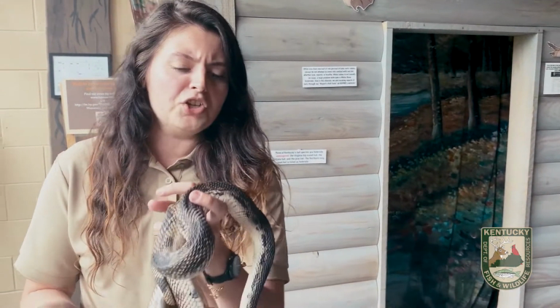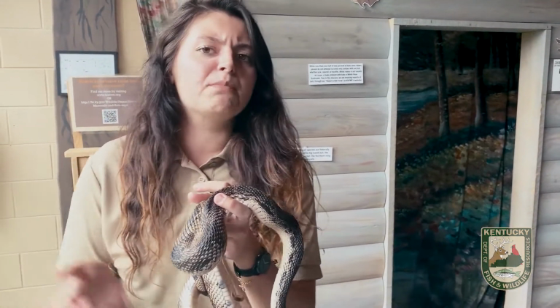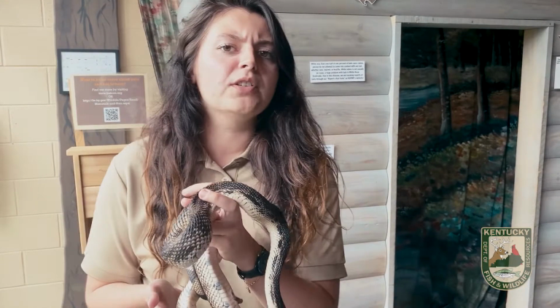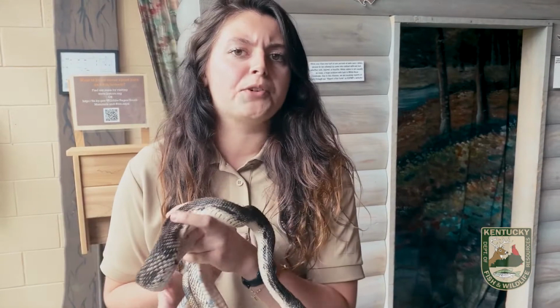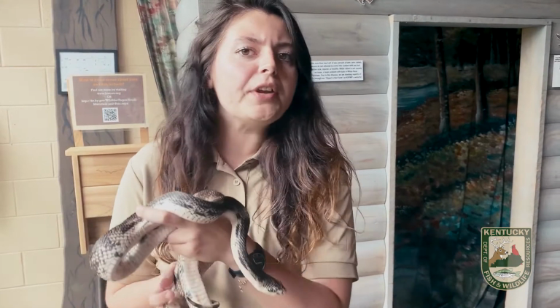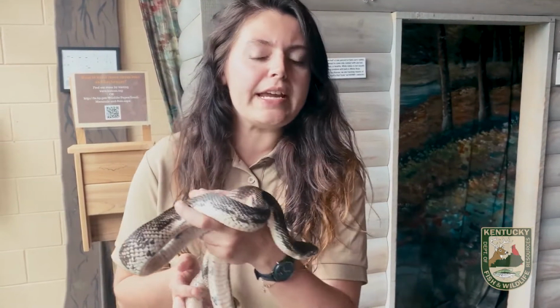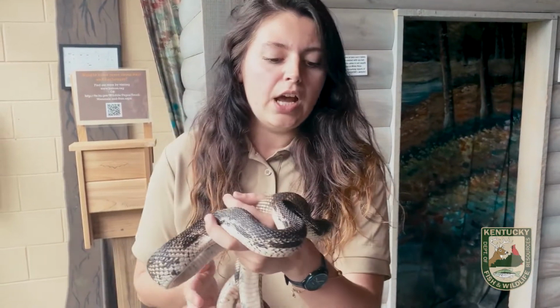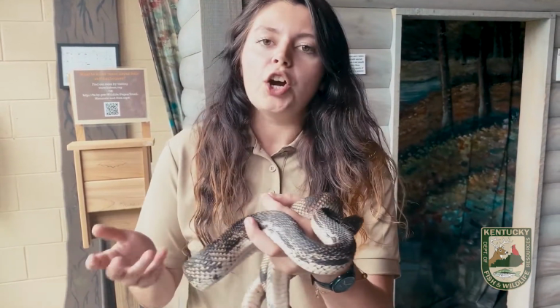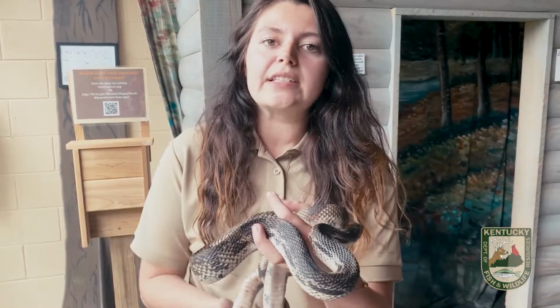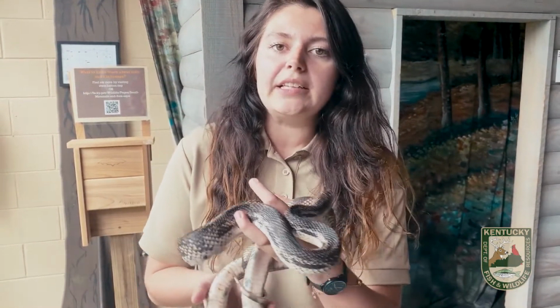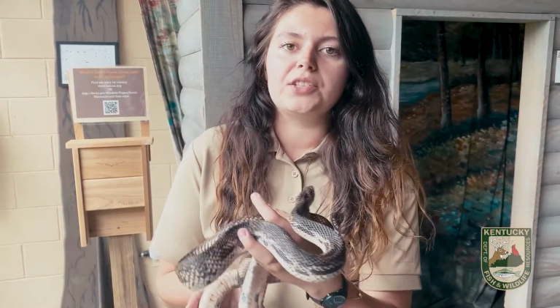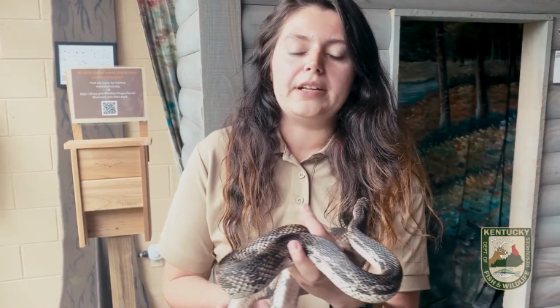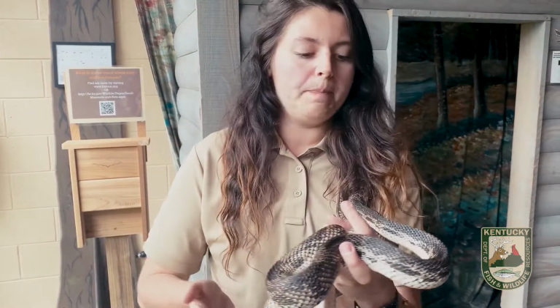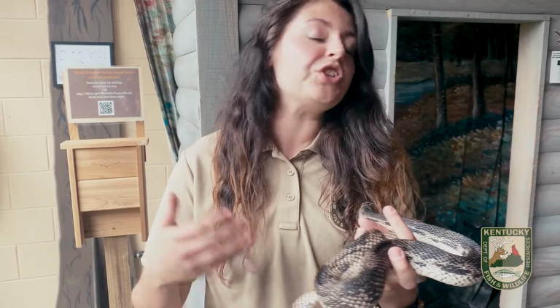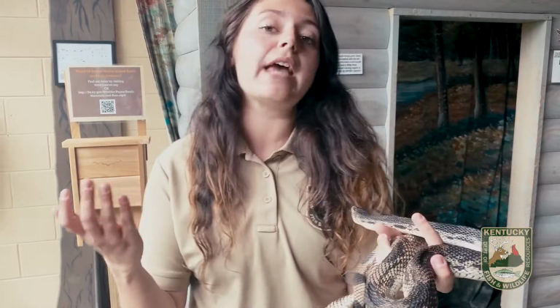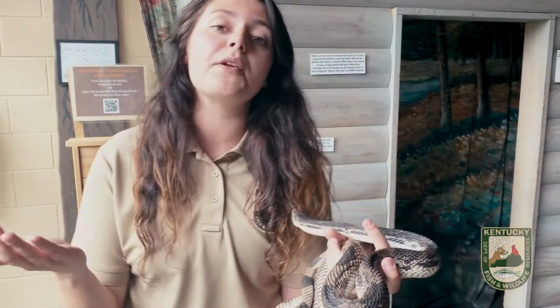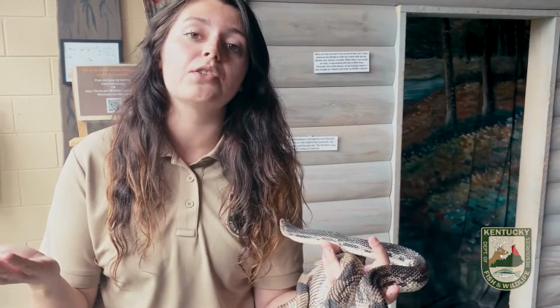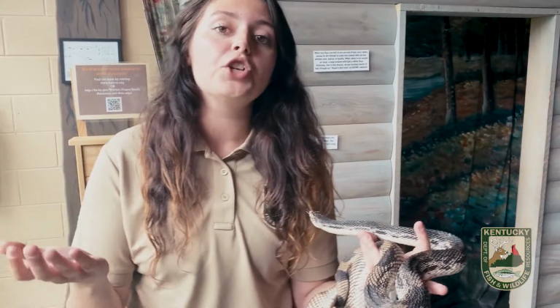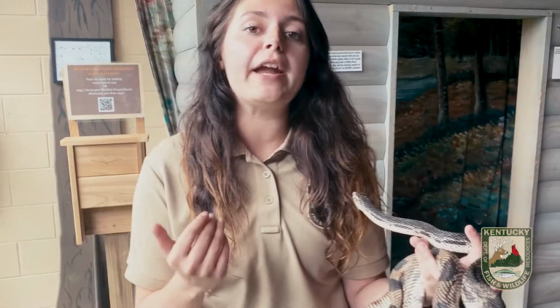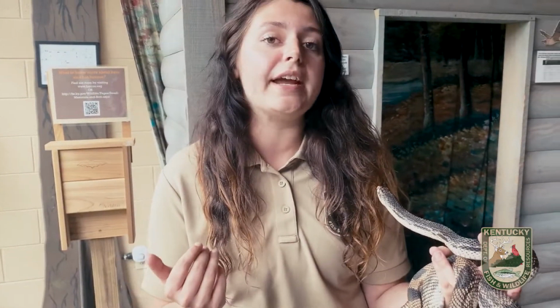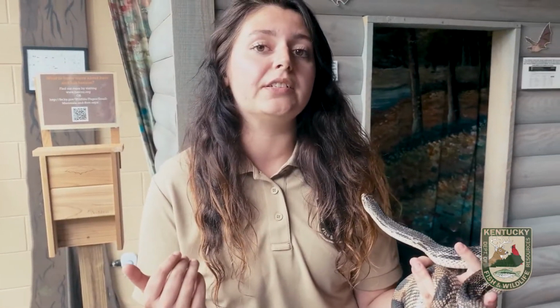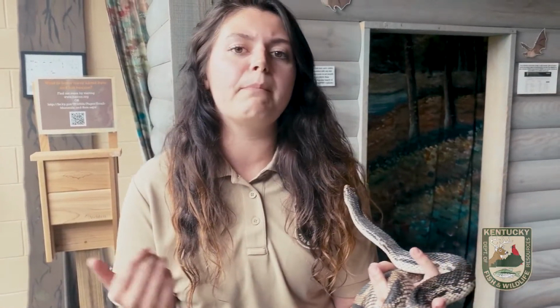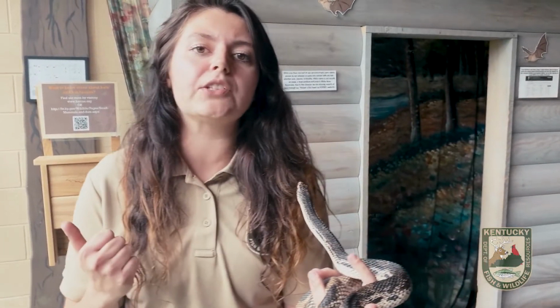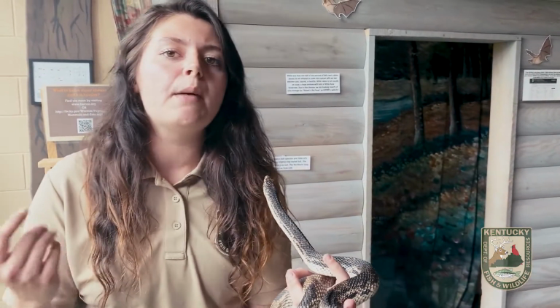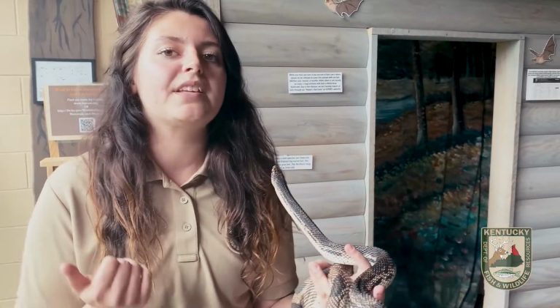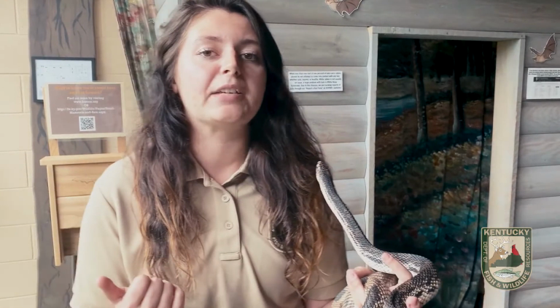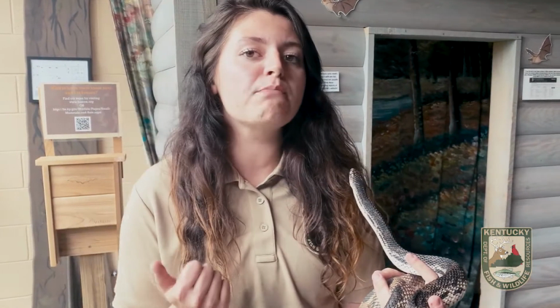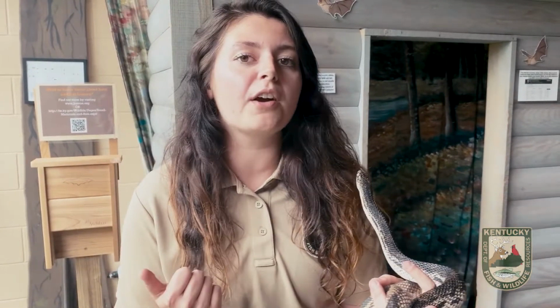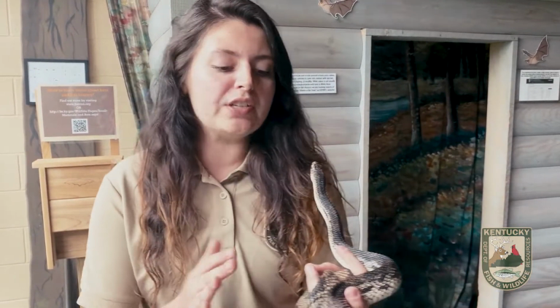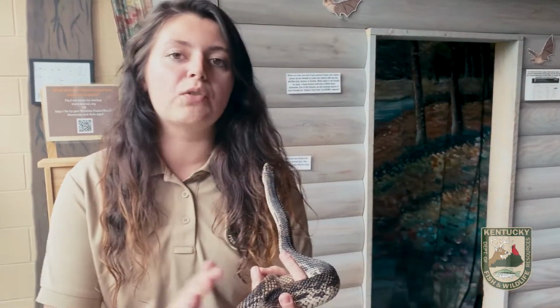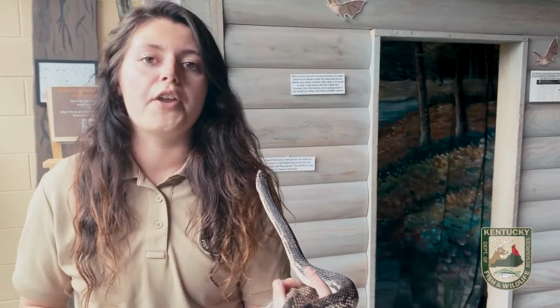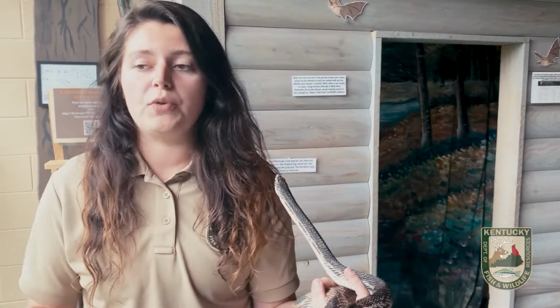She lives most of her life underground, so what does she eat? Her diet is going to mainly consist of rodents. When she comes out from underneath the ground, she may try to take something different — maybe a lizard, maybe some eggs — but for the most part, she's going to focus on rodents.